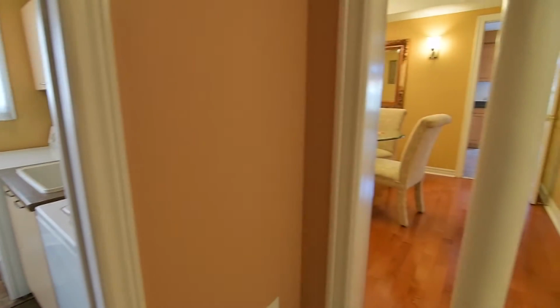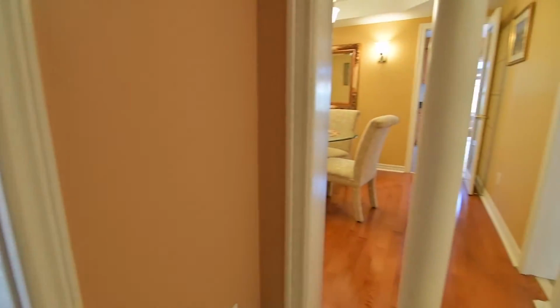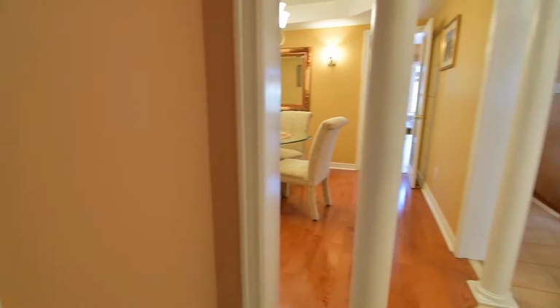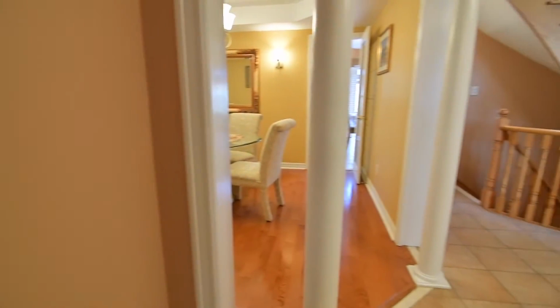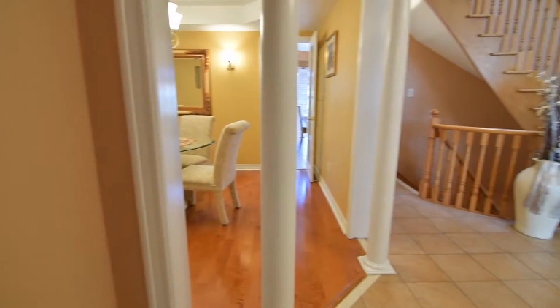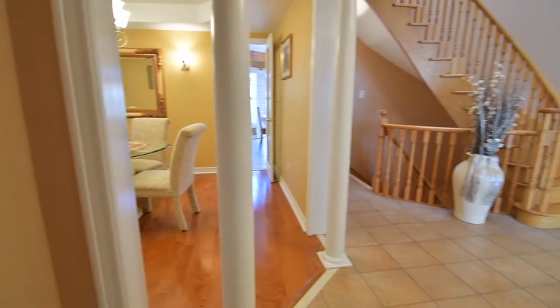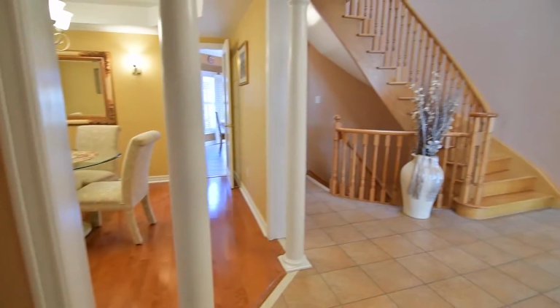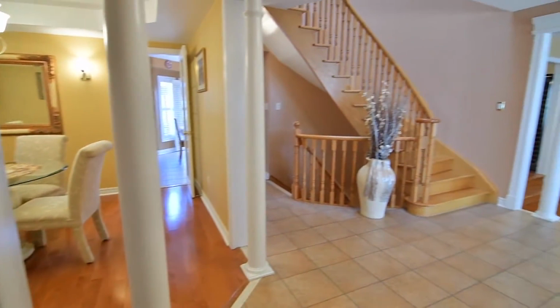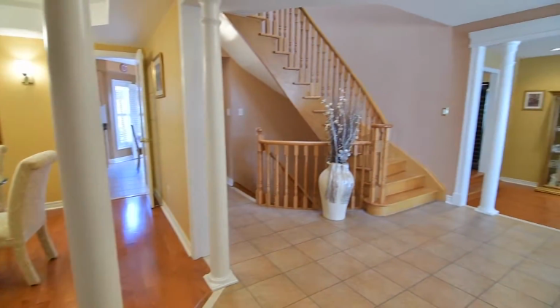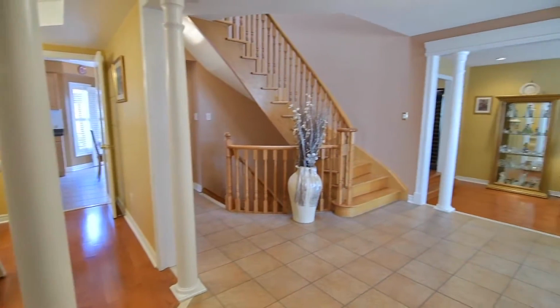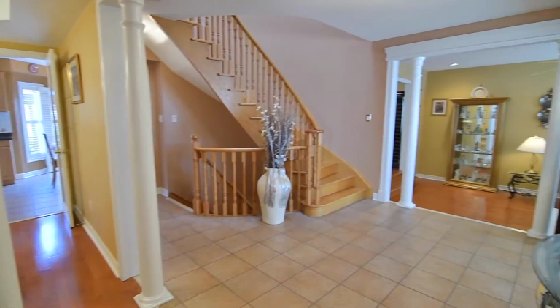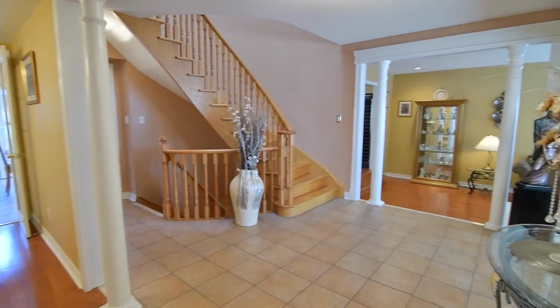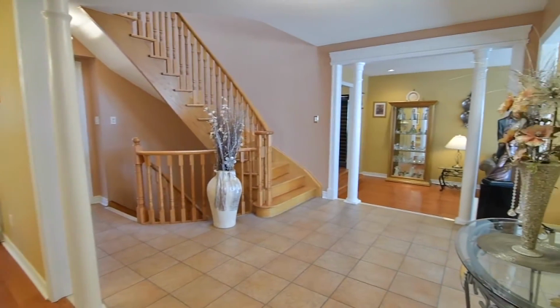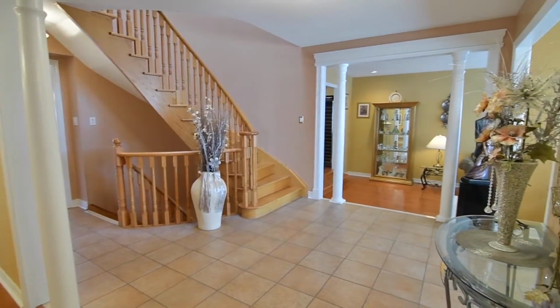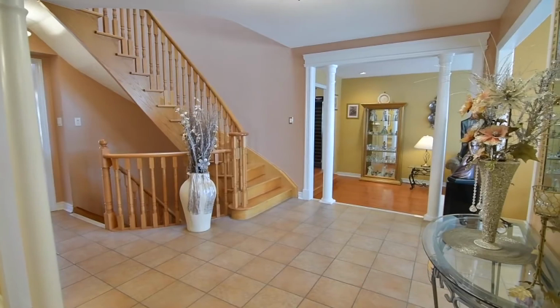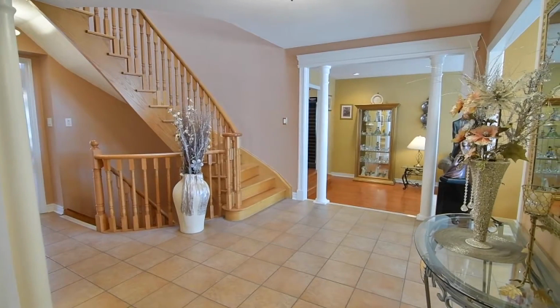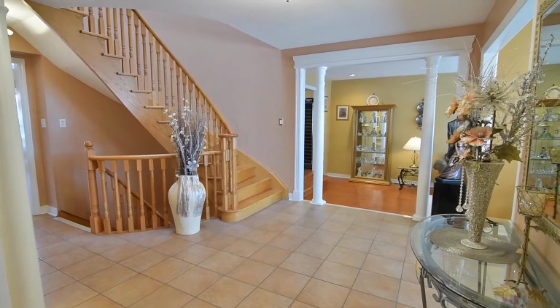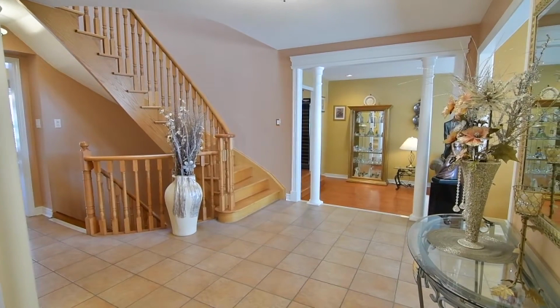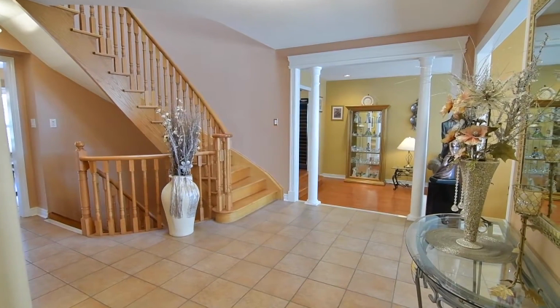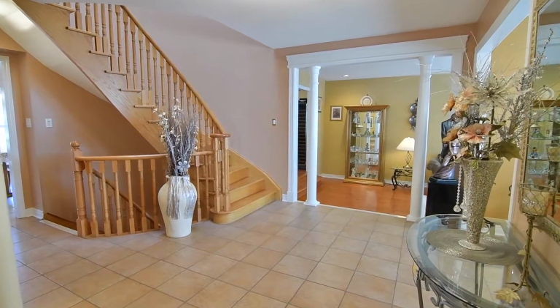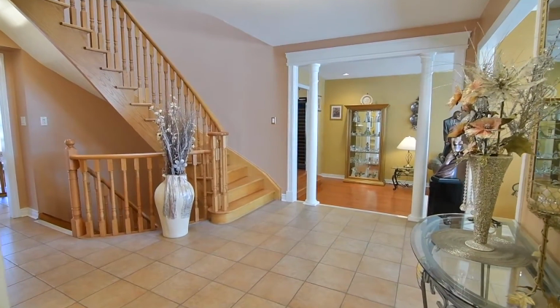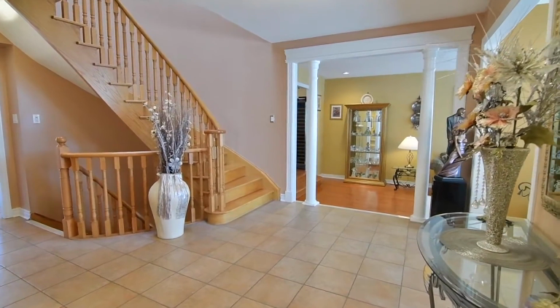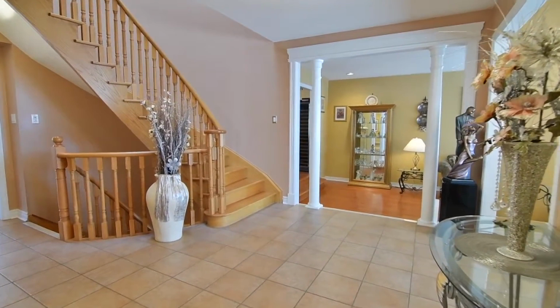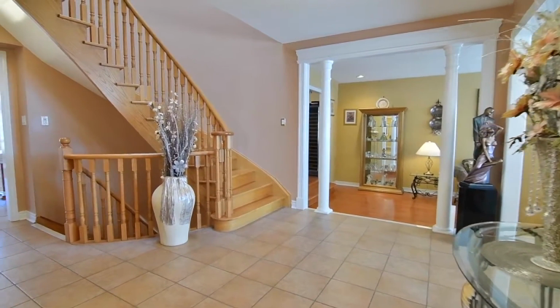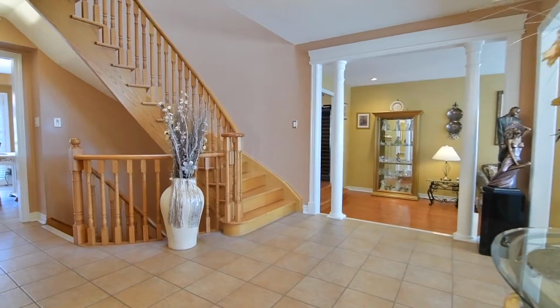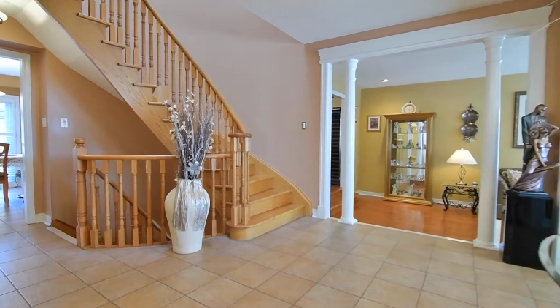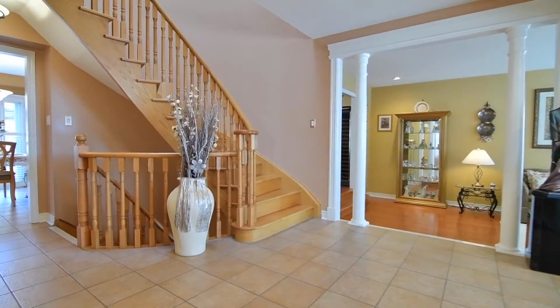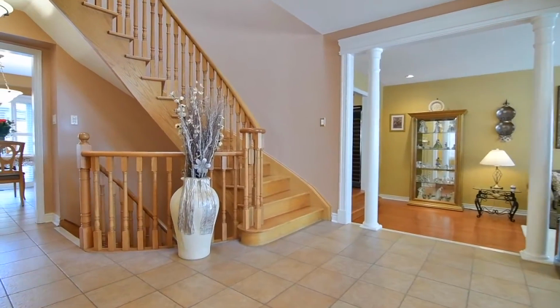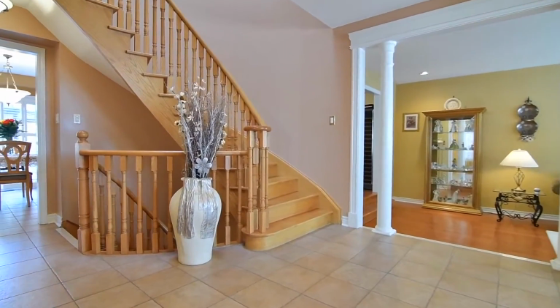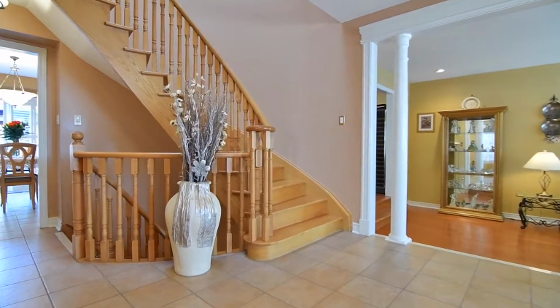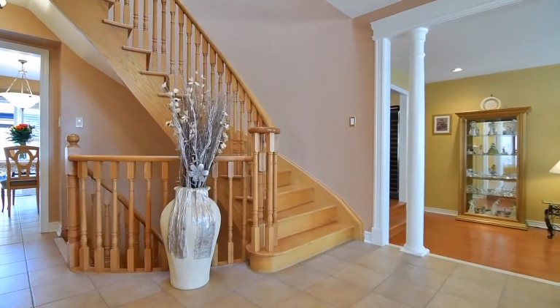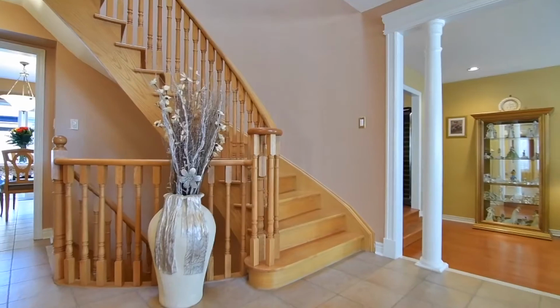This home also features an unspoiled basement that awaits a personal touch and includes all ceiling light fixtures, appliances and window treatments.